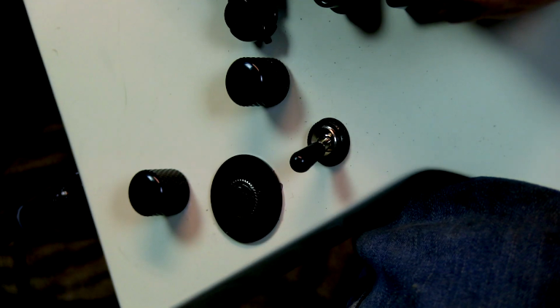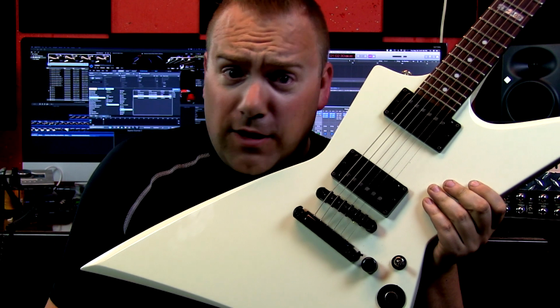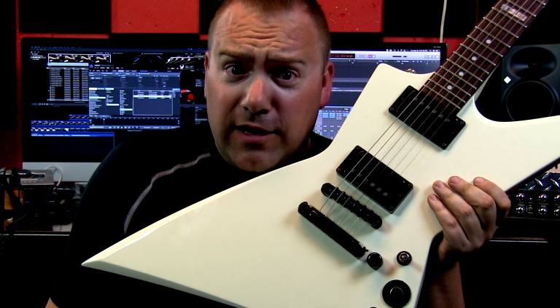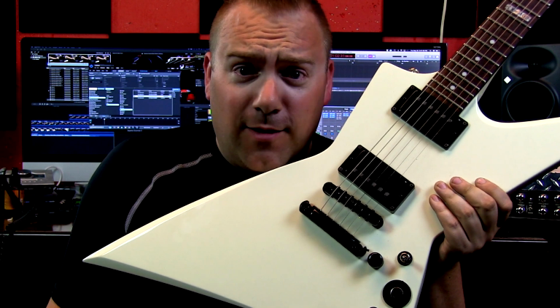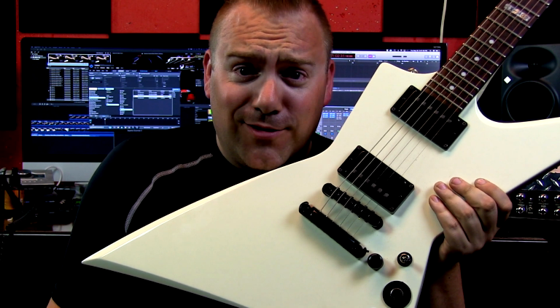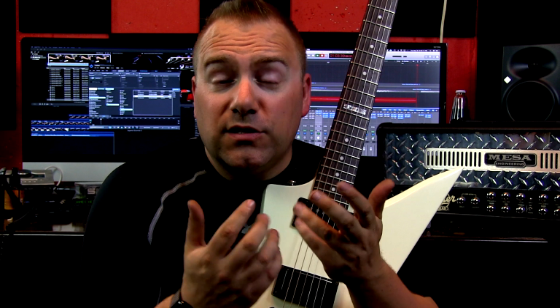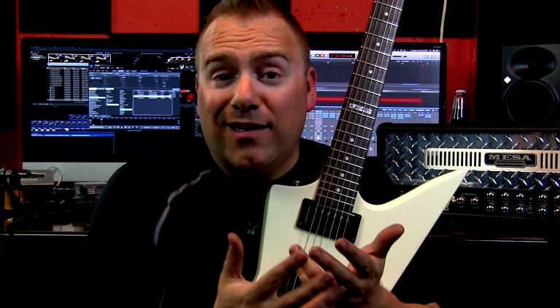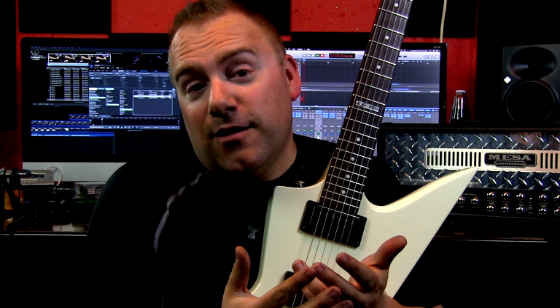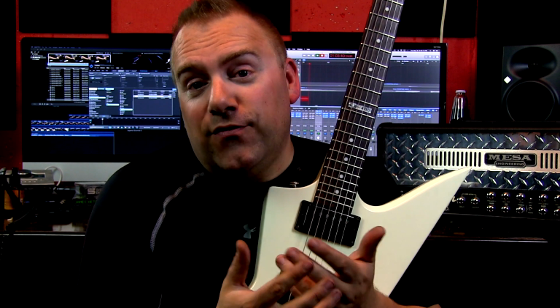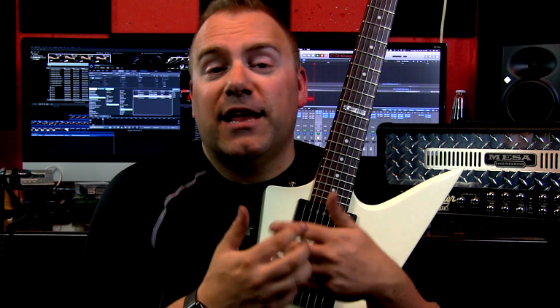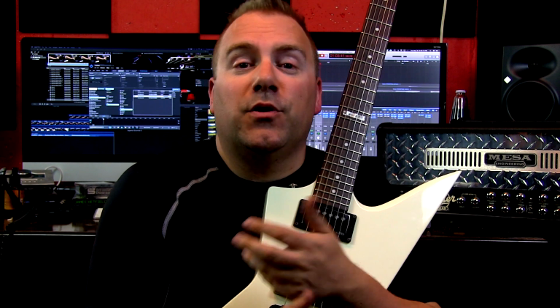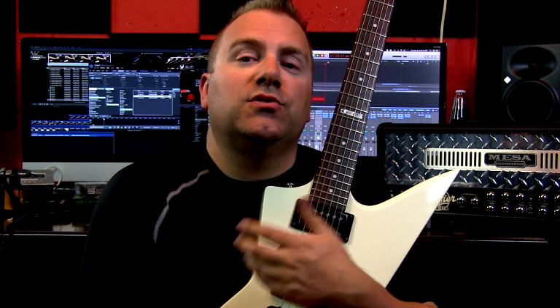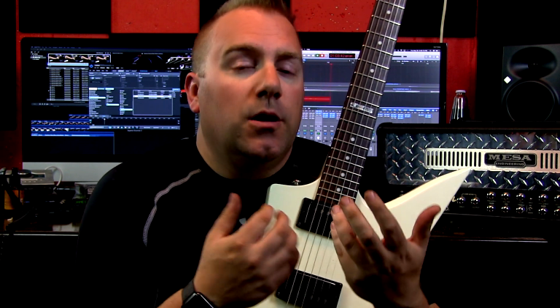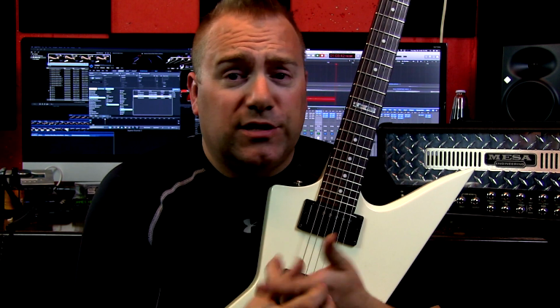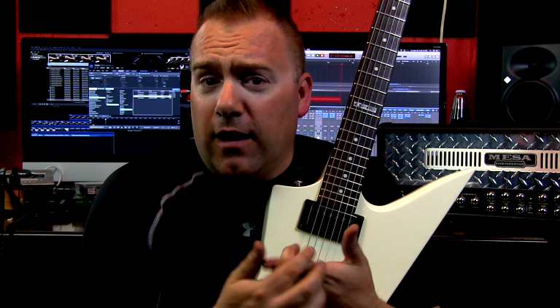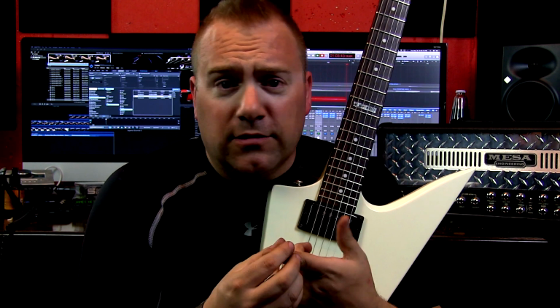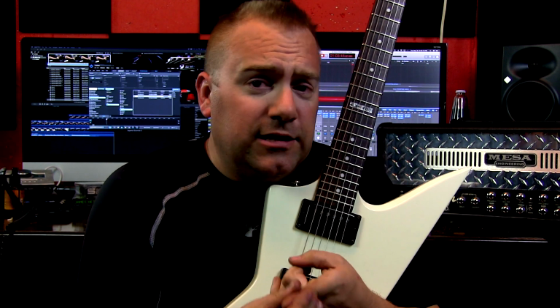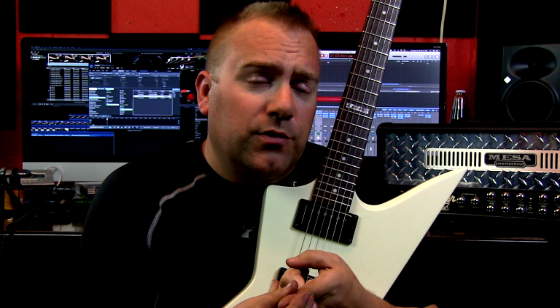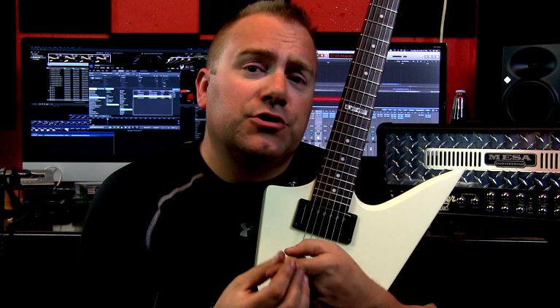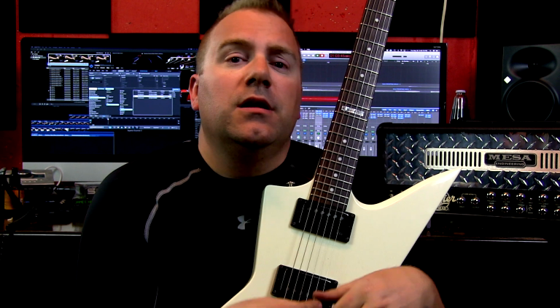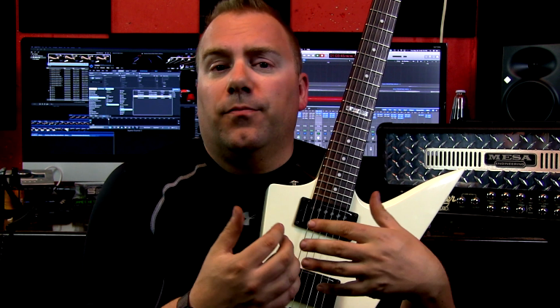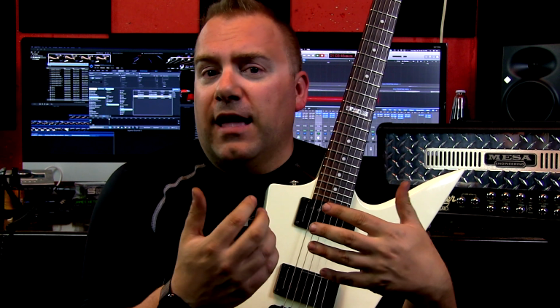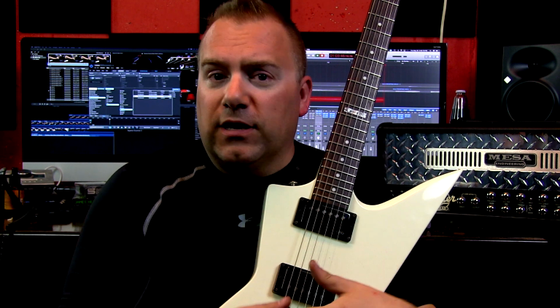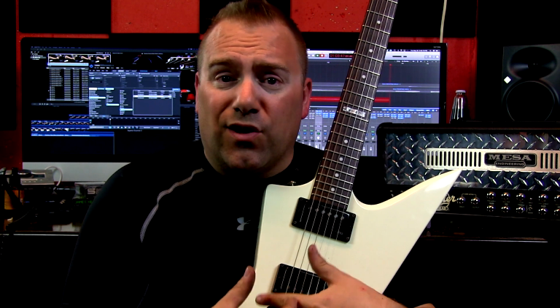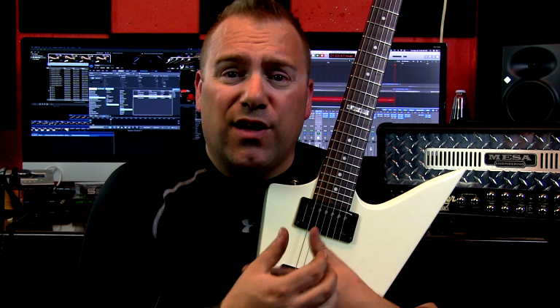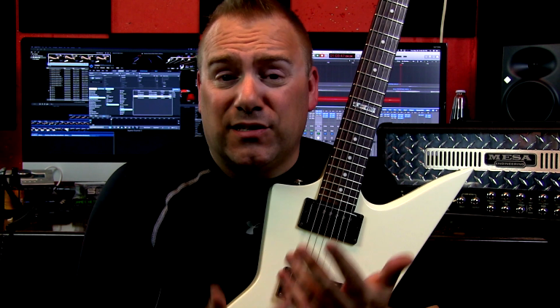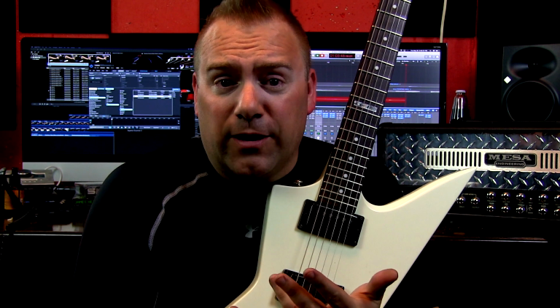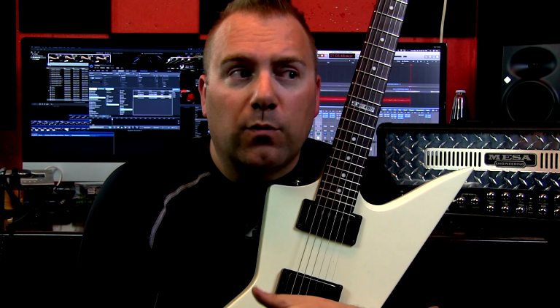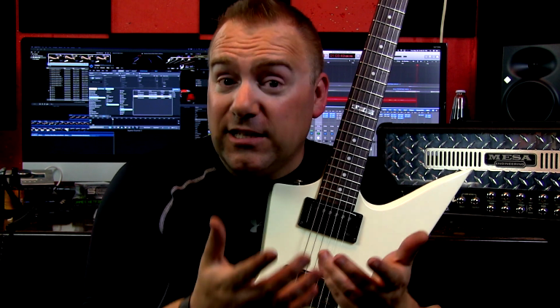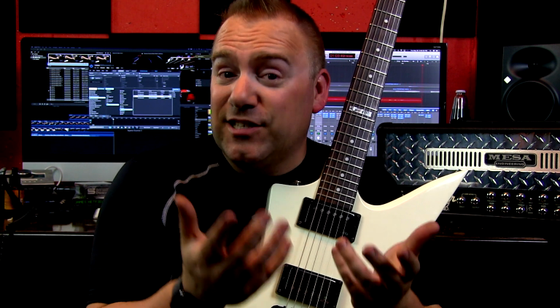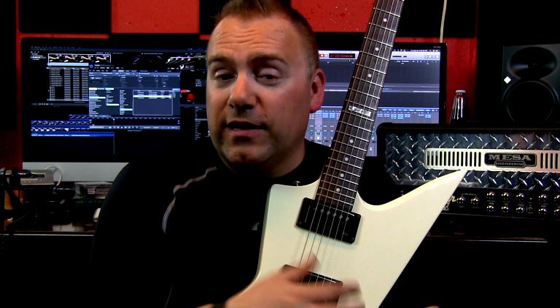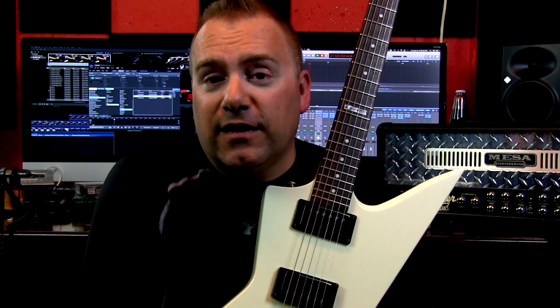Tom Morello, I am not. So why get the EMG version as opposed to purchasing a slightly cheaper version that you can install yourself by soldering? Well, basically soldering is the answer.